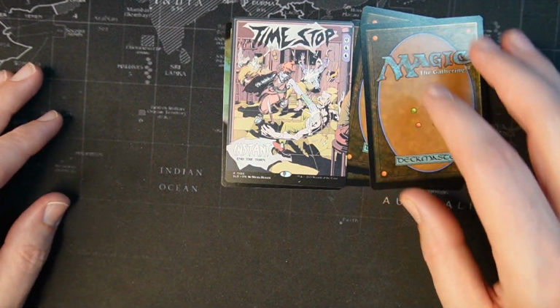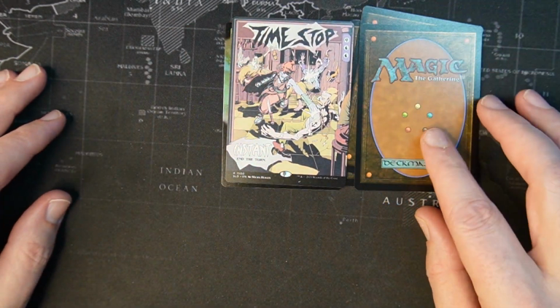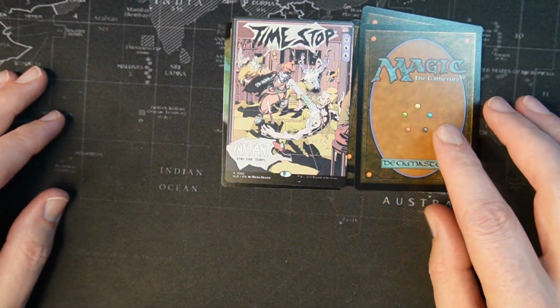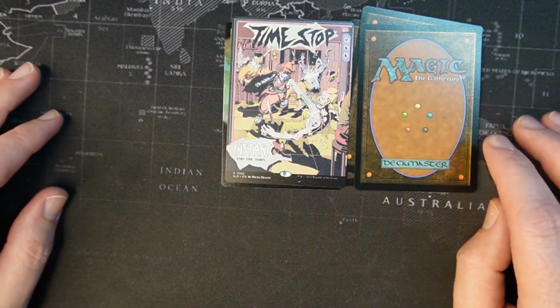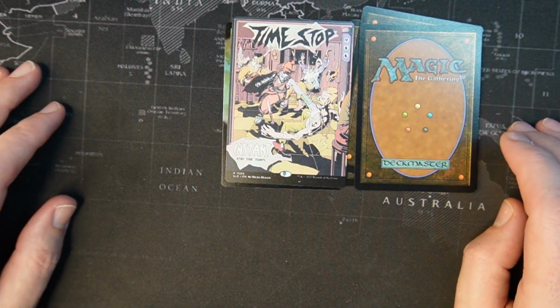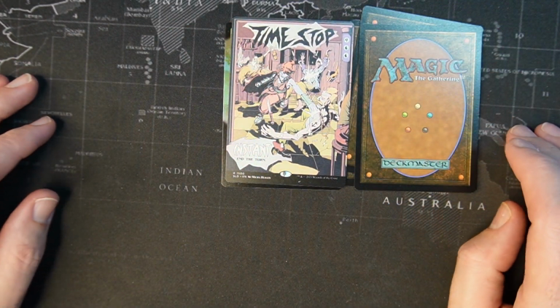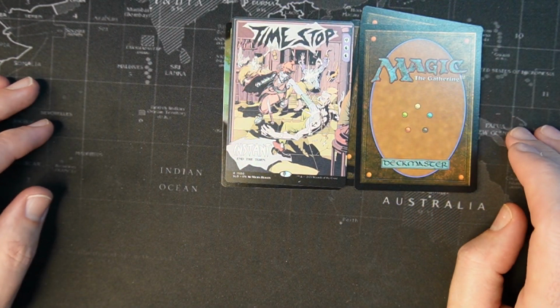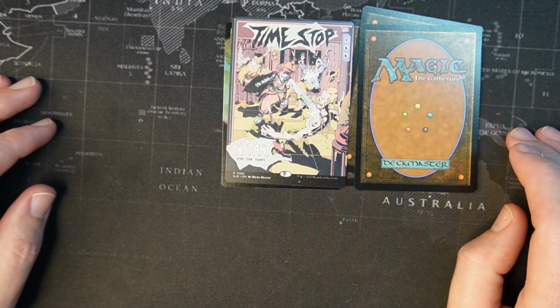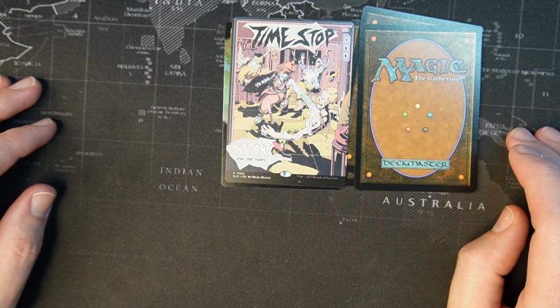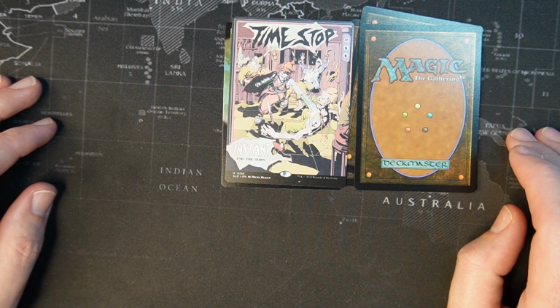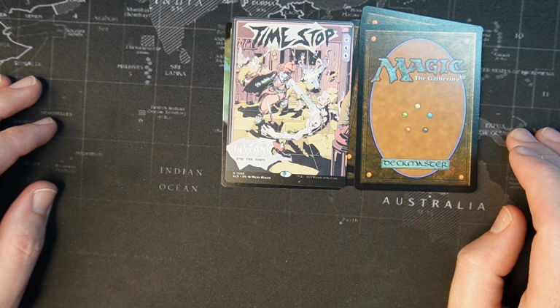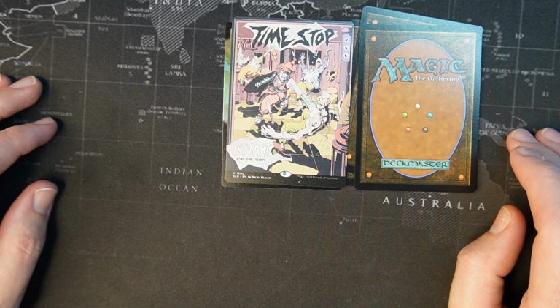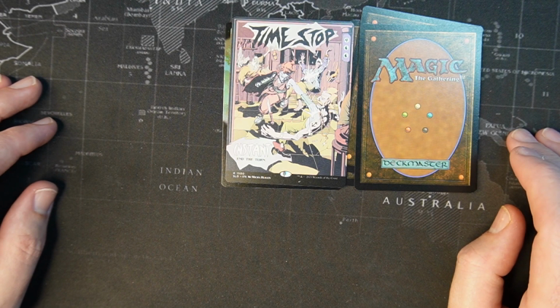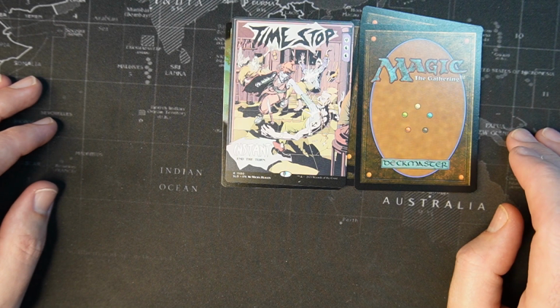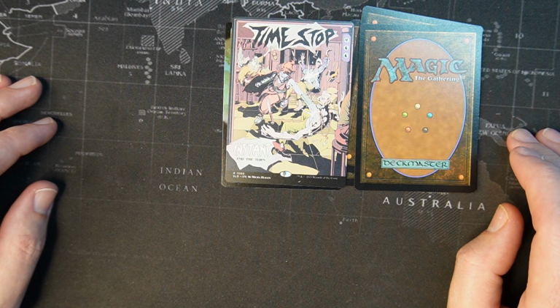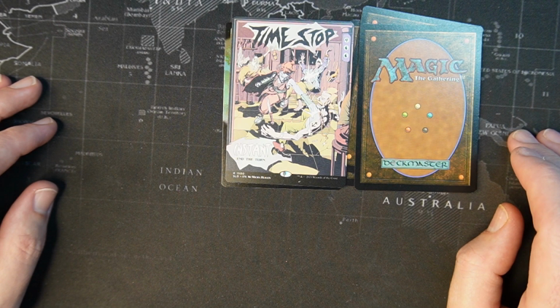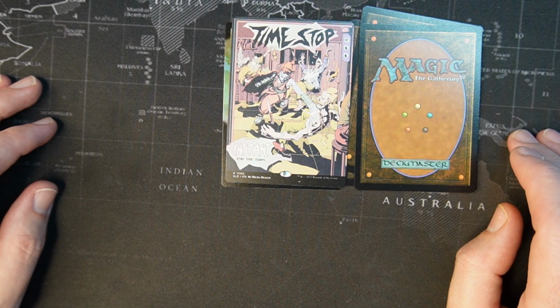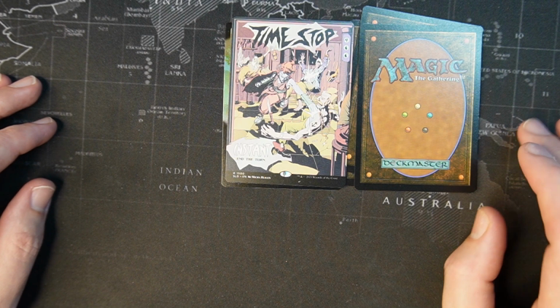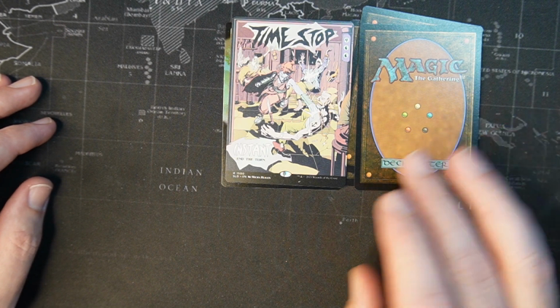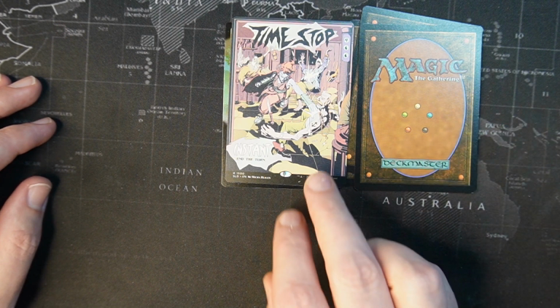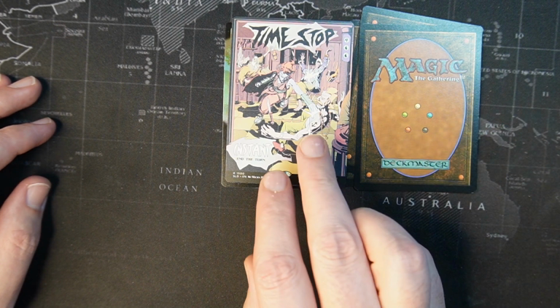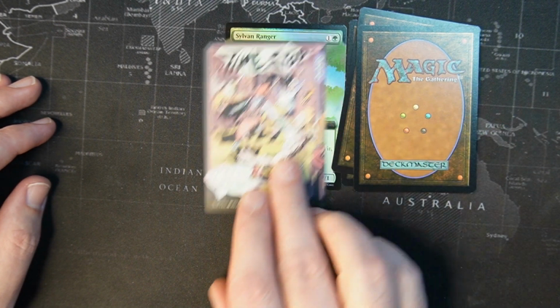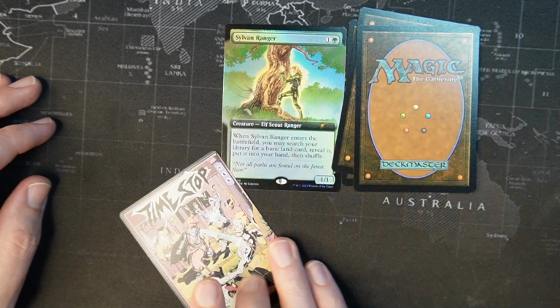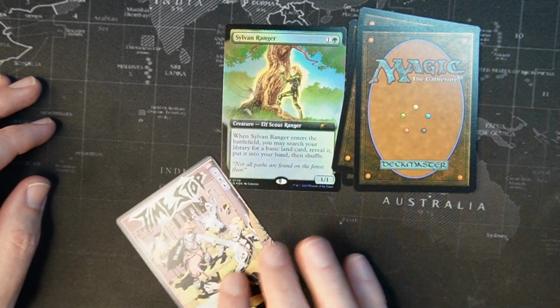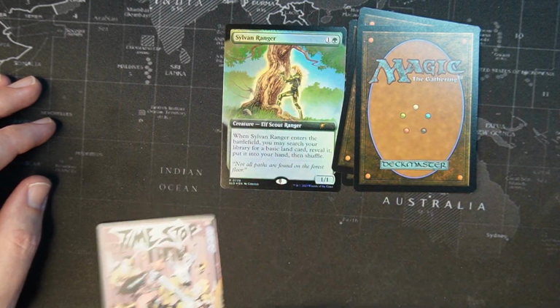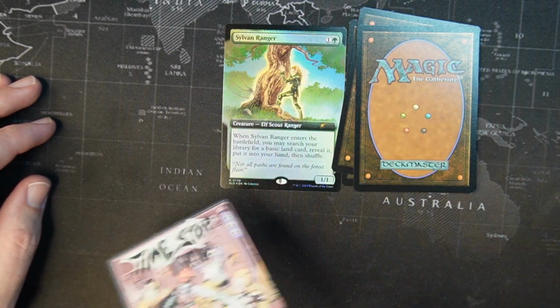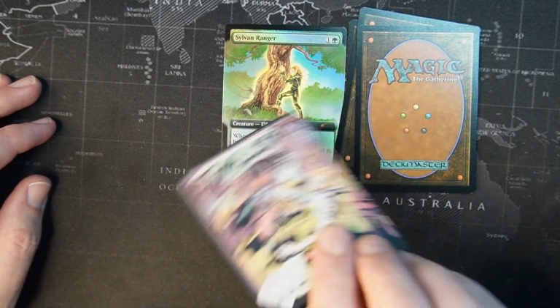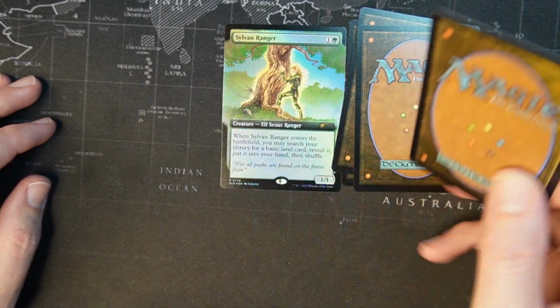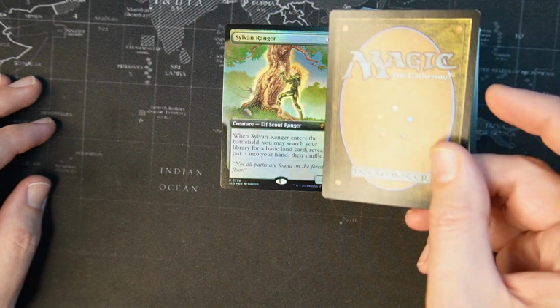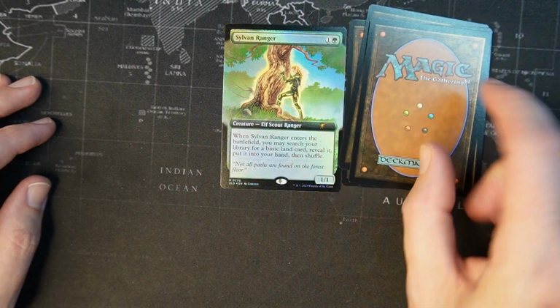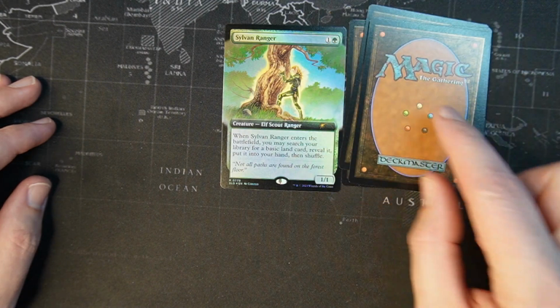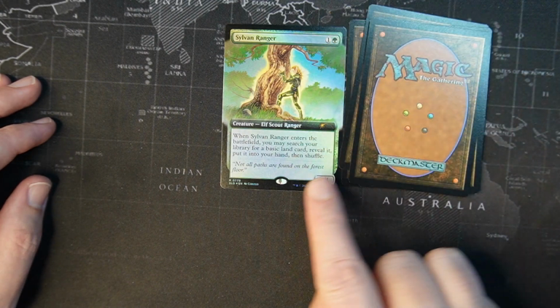Time Stop — two blue, four colorless instant. End the turn. The artwork kind of does not fit, but whatever.